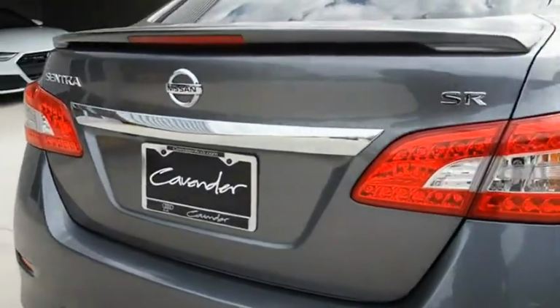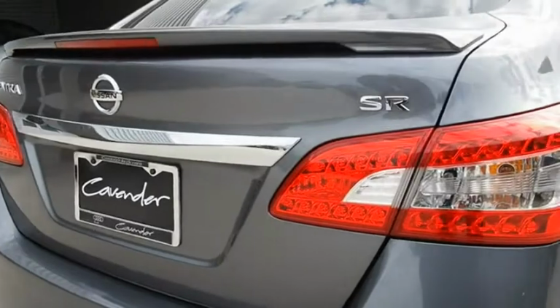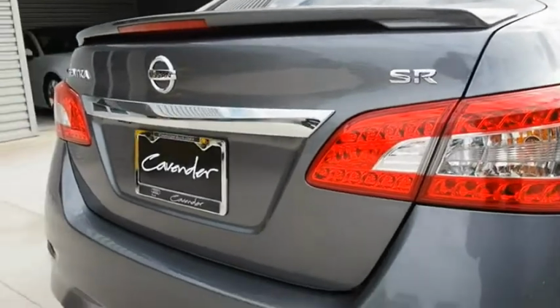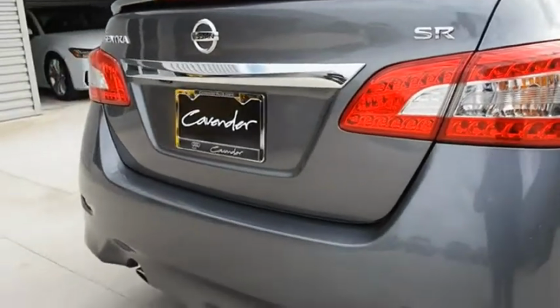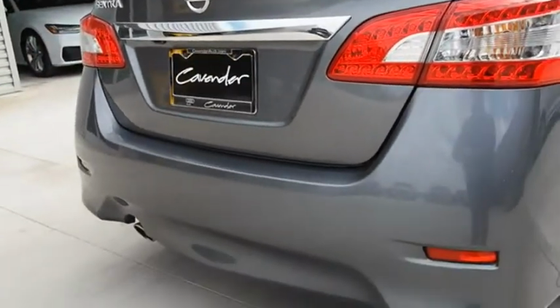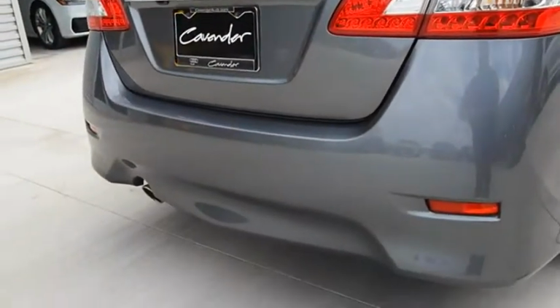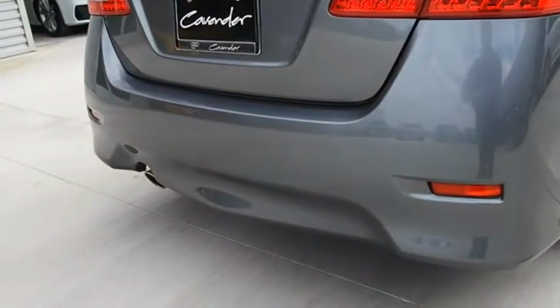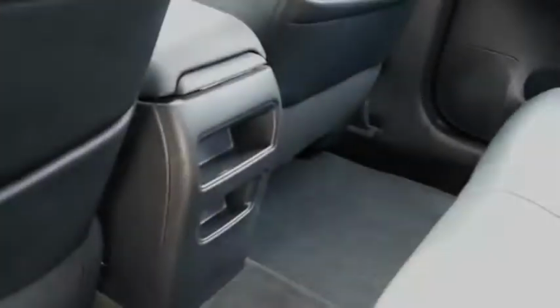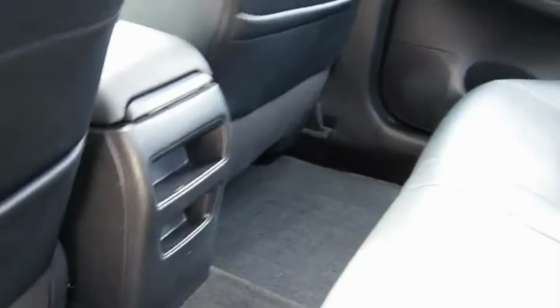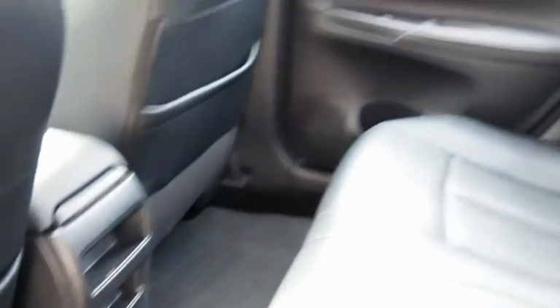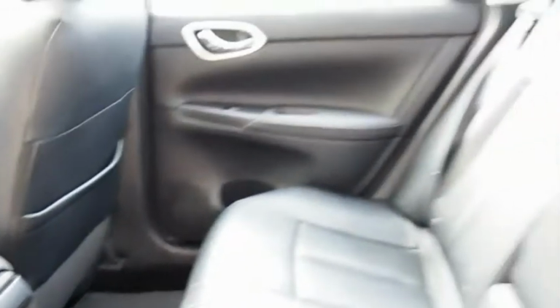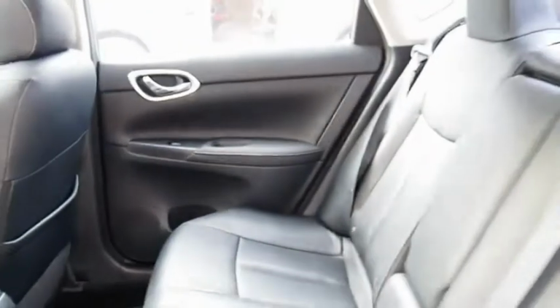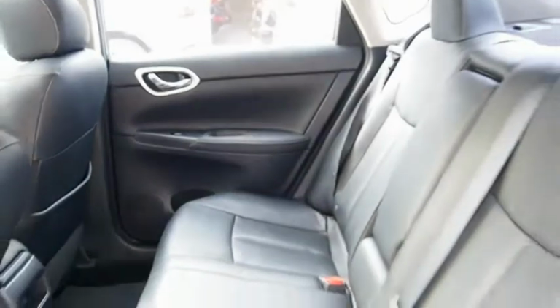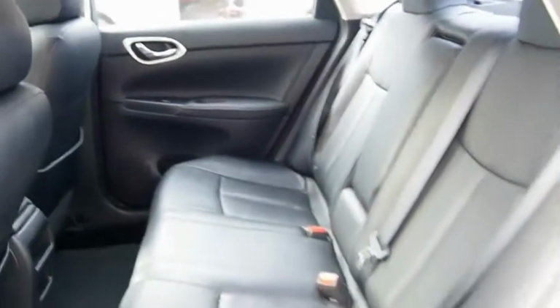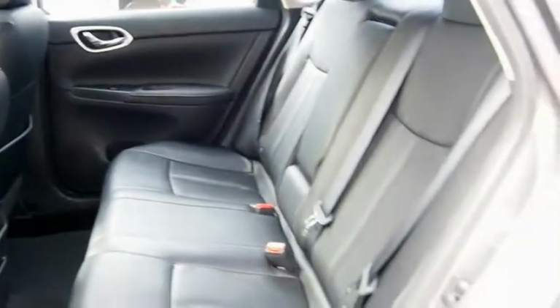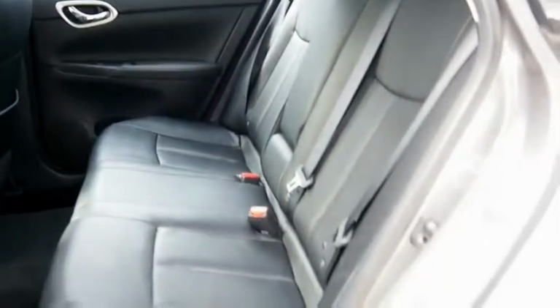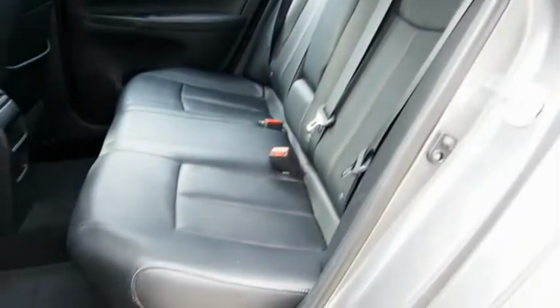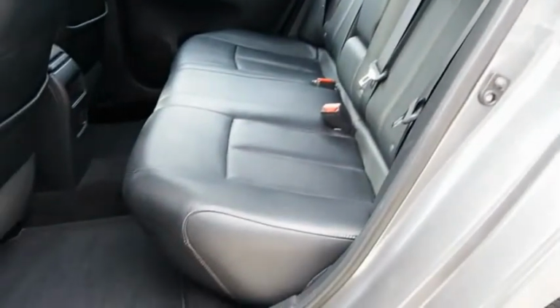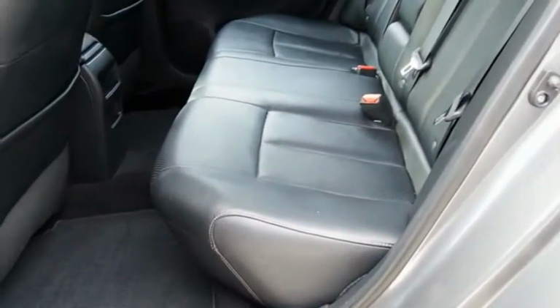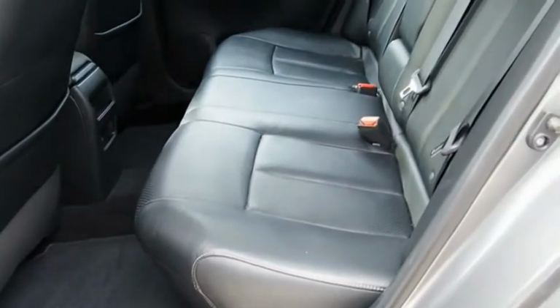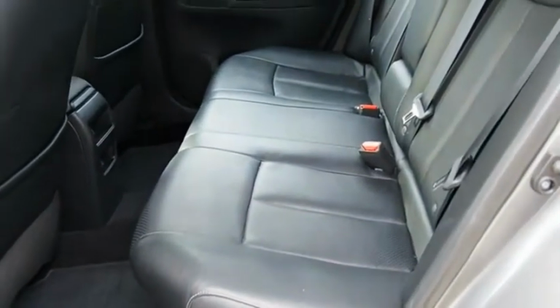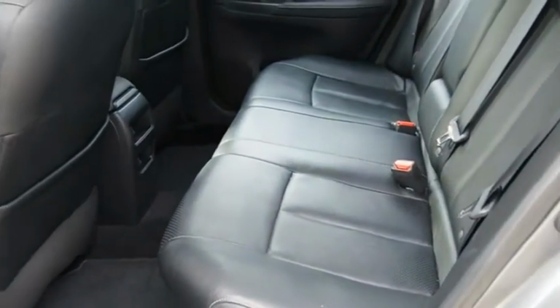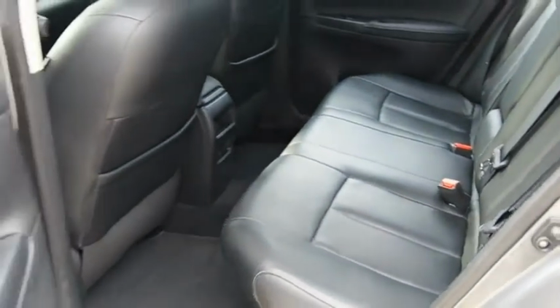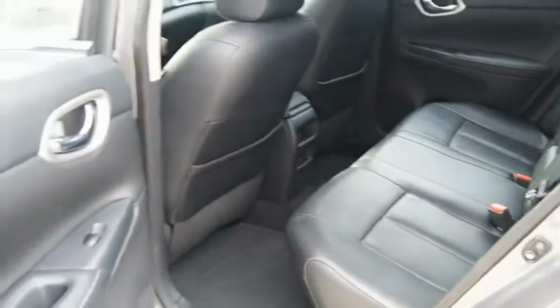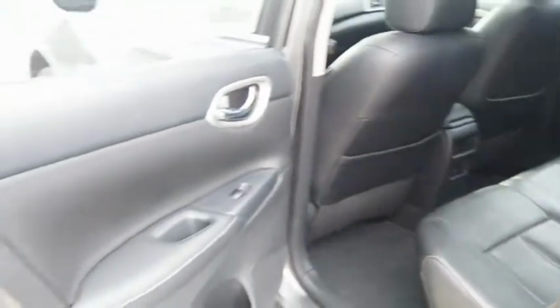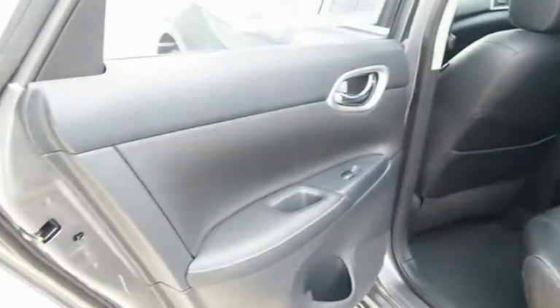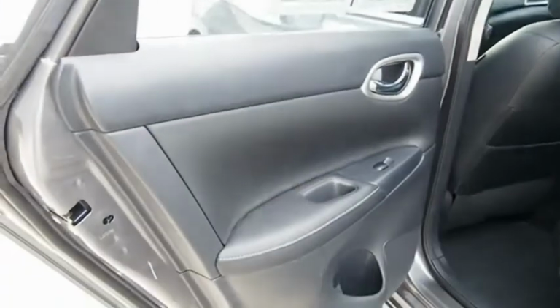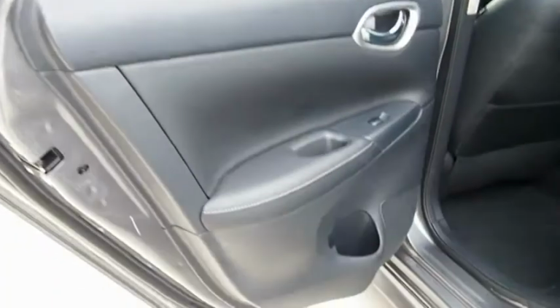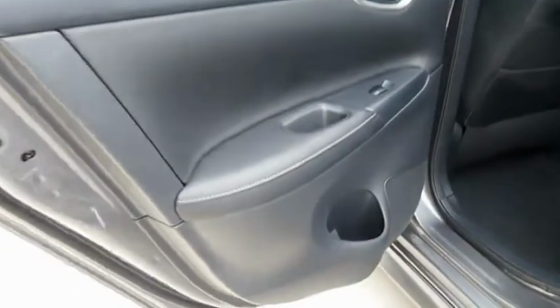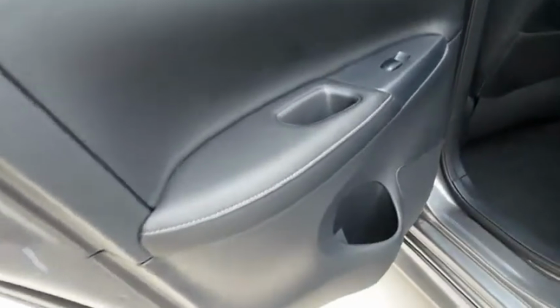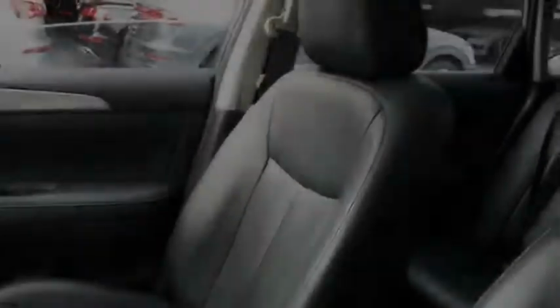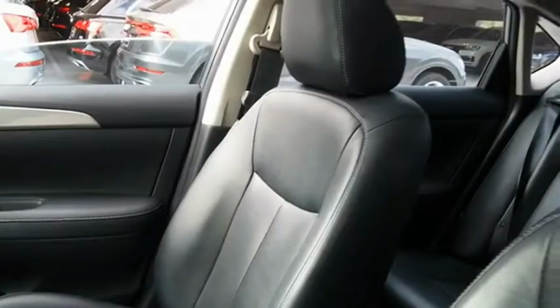With its spacious and versatile interior and stellar fuel efficiency, the Nissan Sentra is the obvious choice for anyone who wants to enjoy a stylish and comfortable ride. A vehicle like this doesn't come along every day — come in and get it before someone else does.